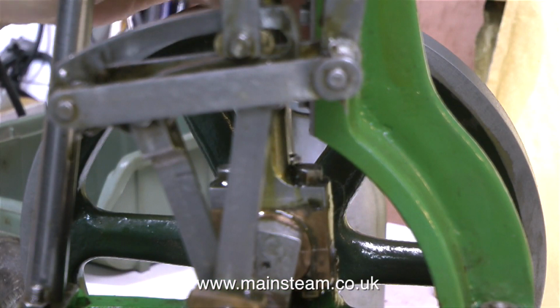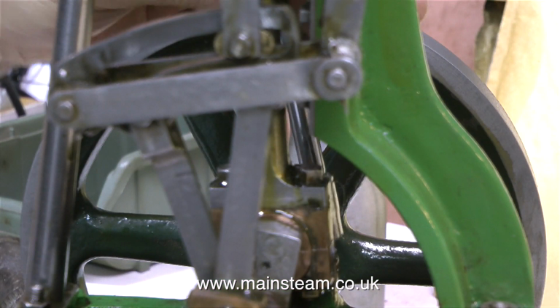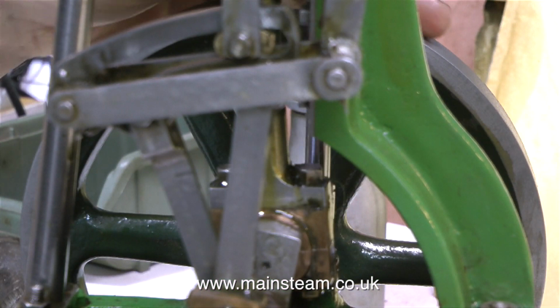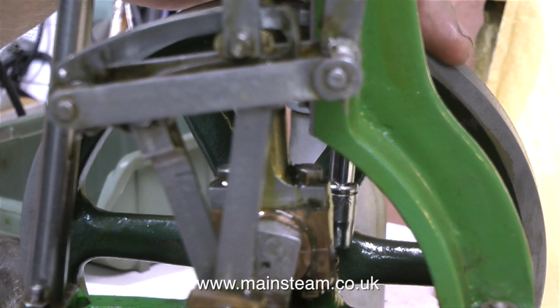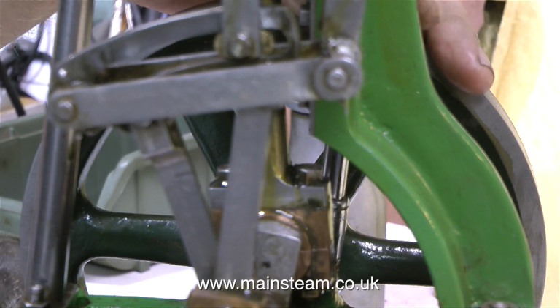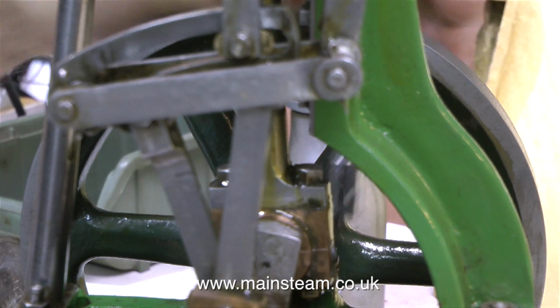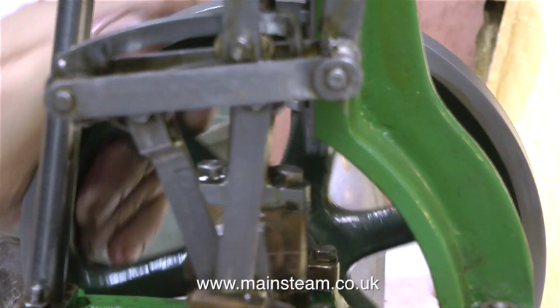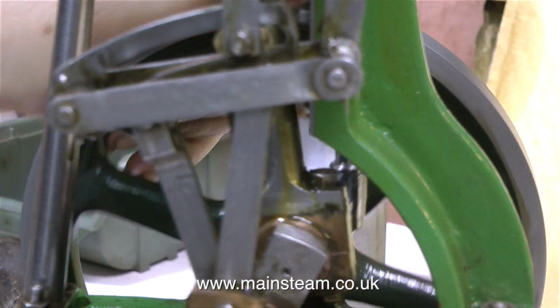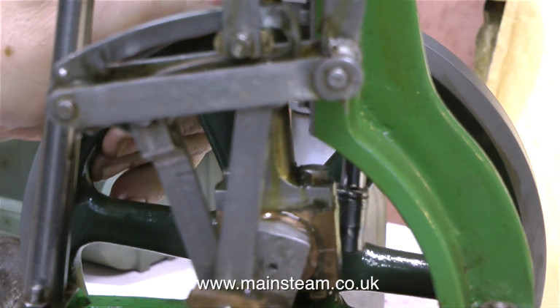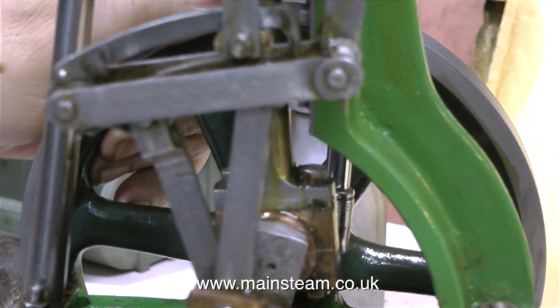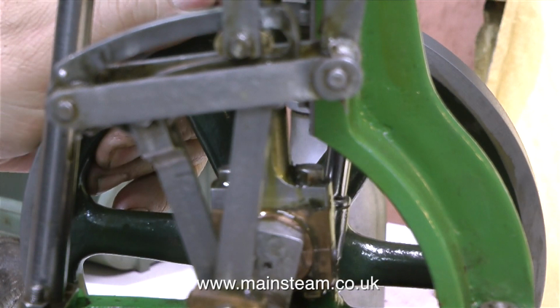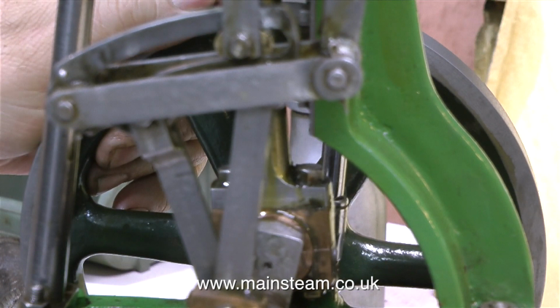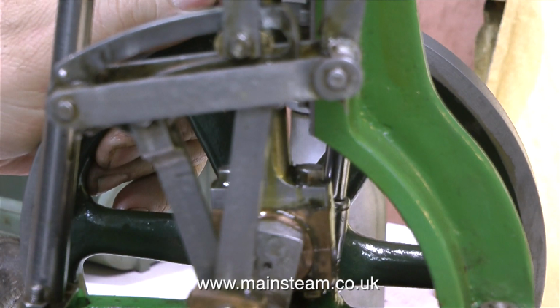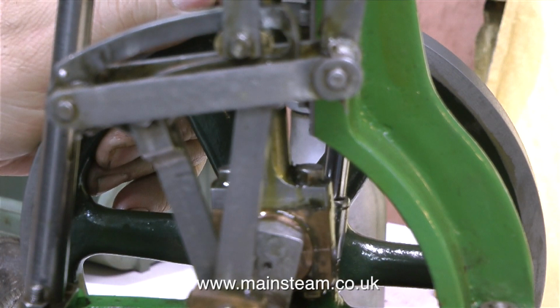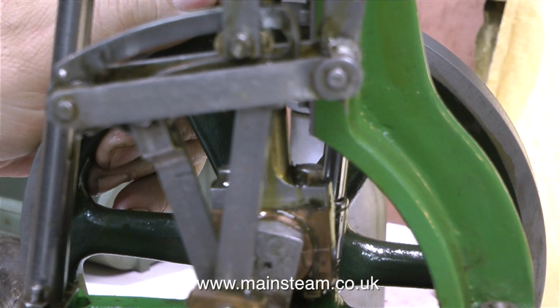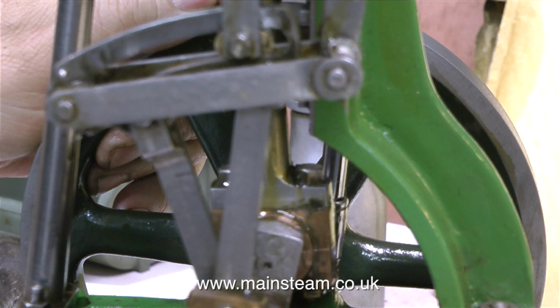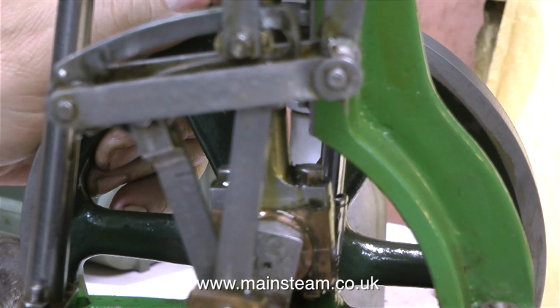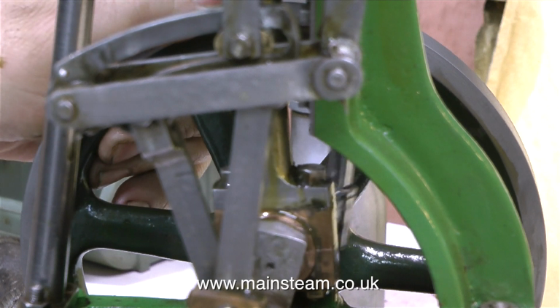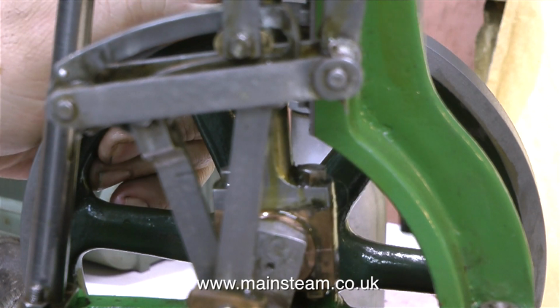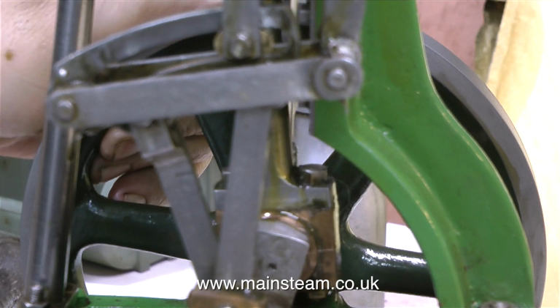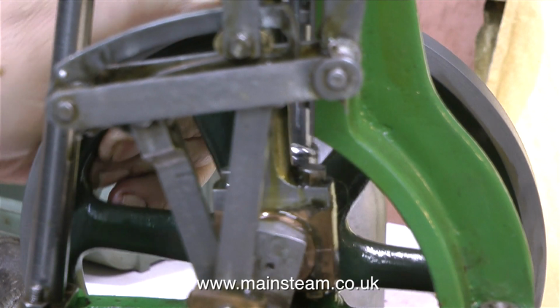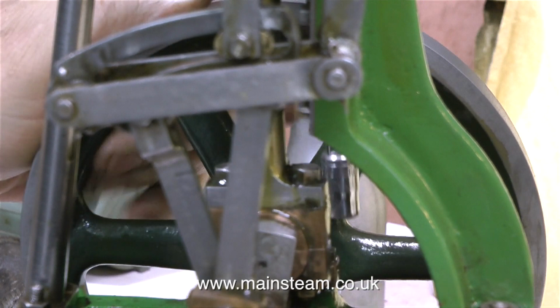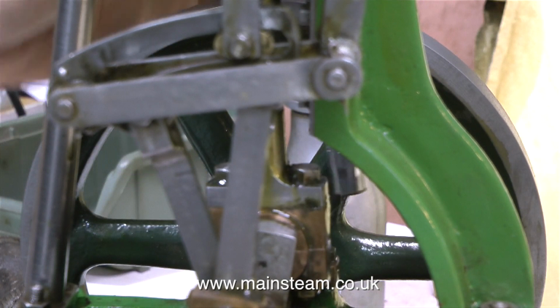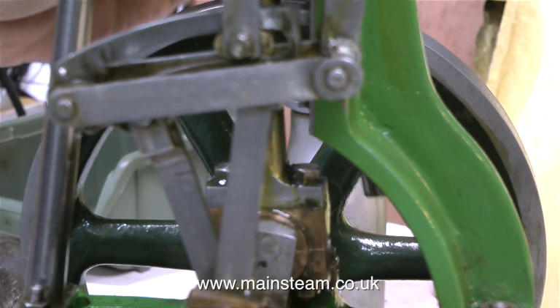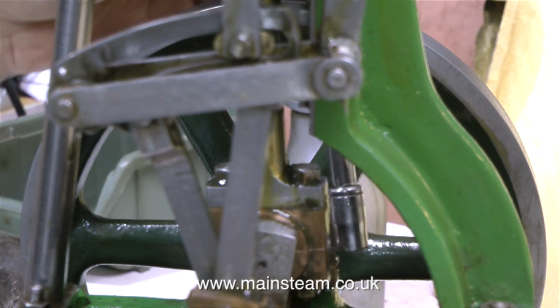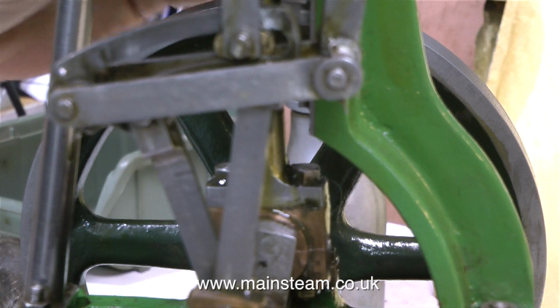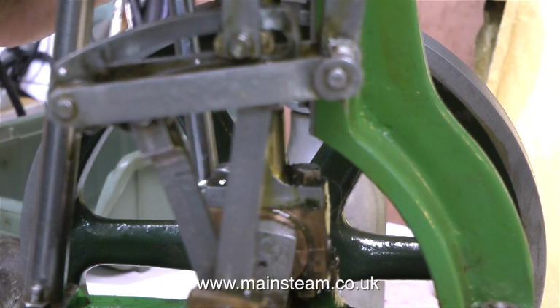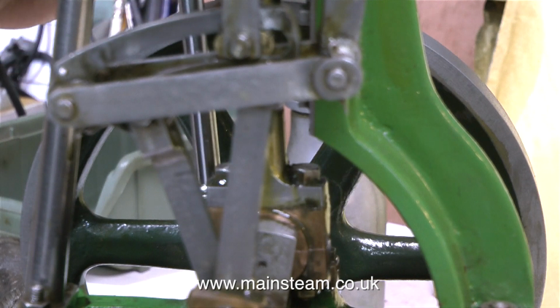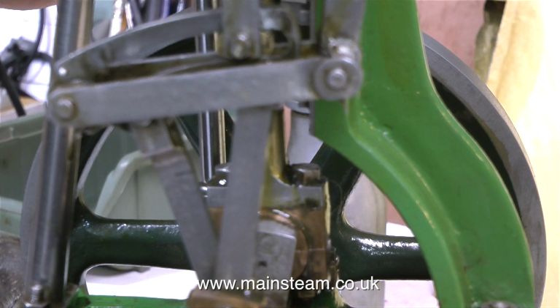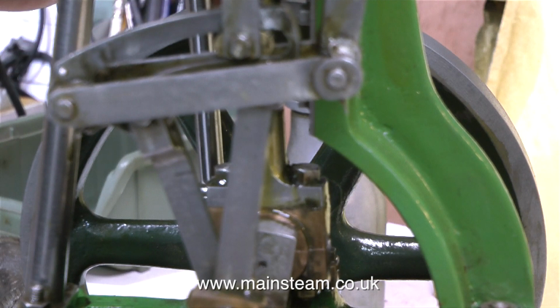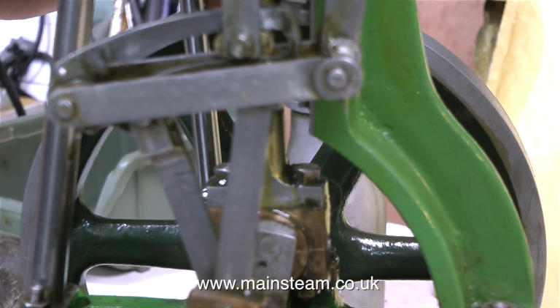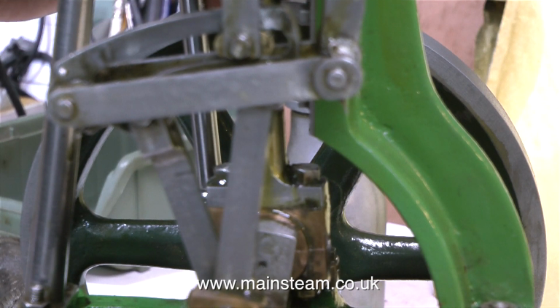In this clip, I'm double-checking the tension of the bolts holding the main bearings in position. Over-tightening bolts holding gunmetal bearings in place is not recommended — you will distort the bearing.